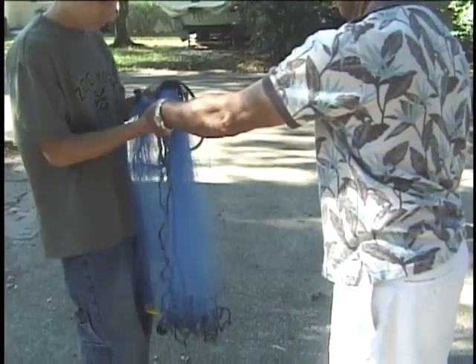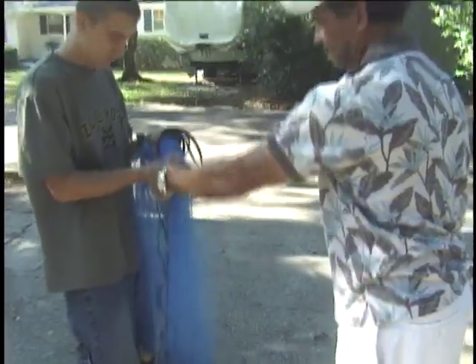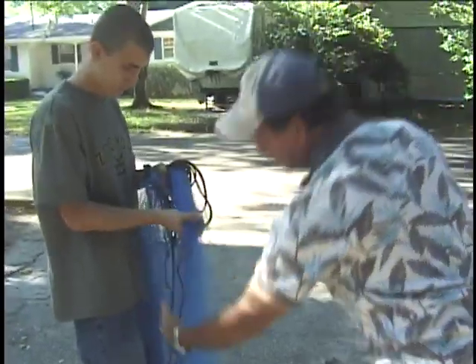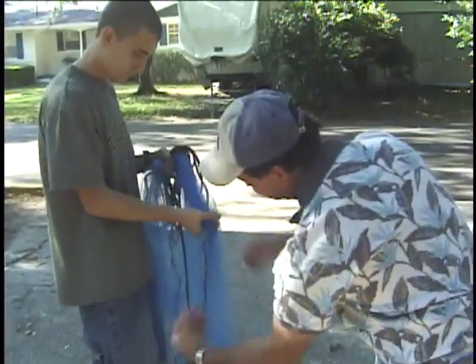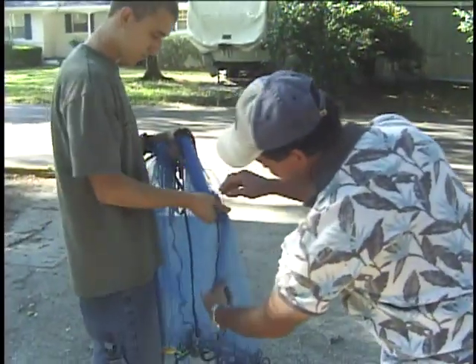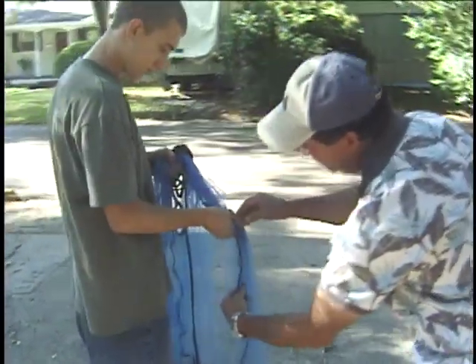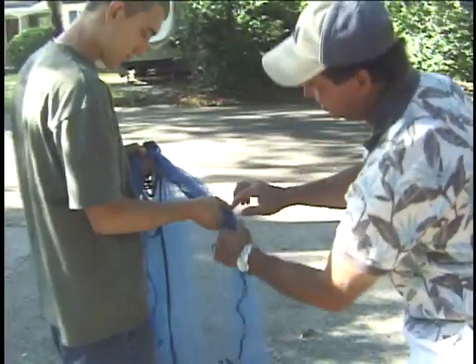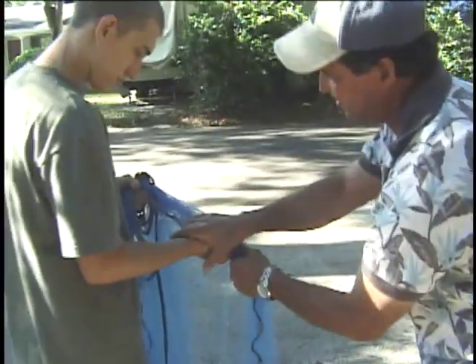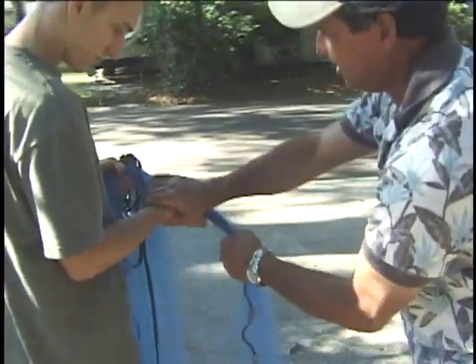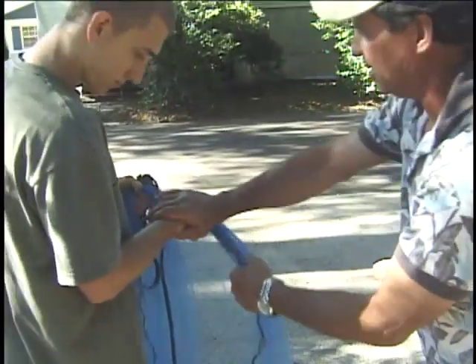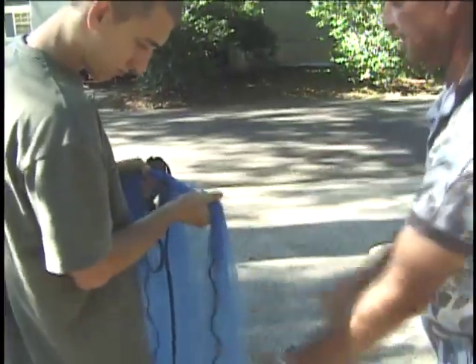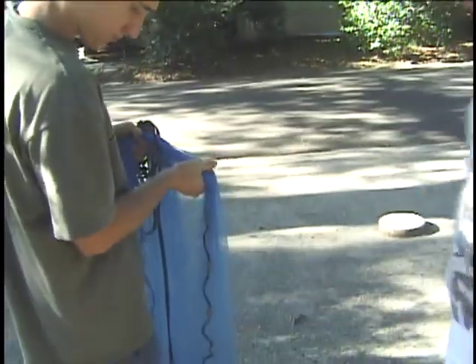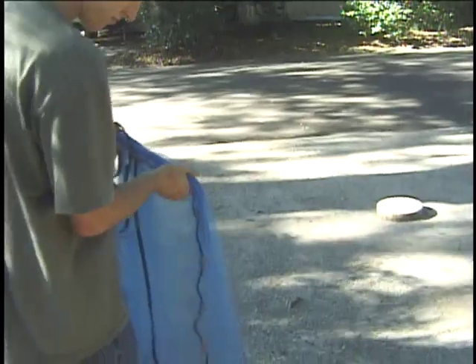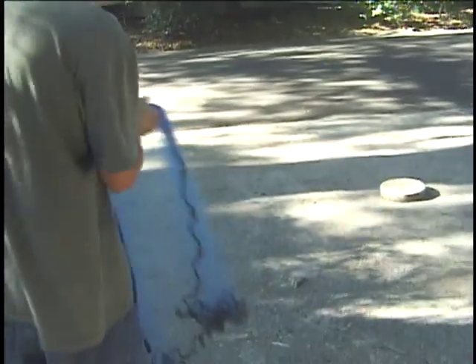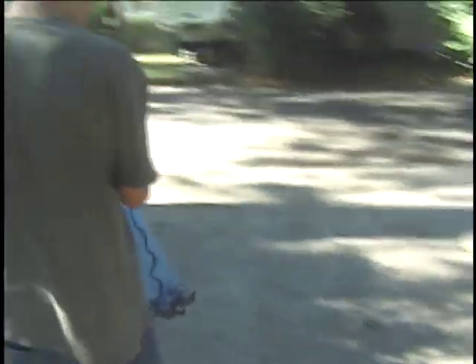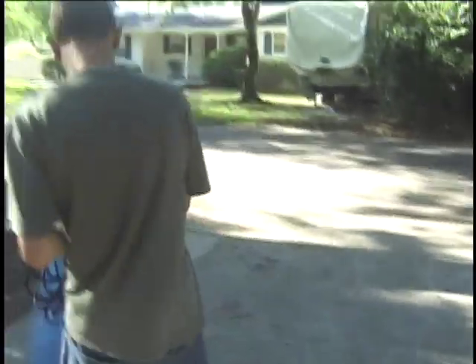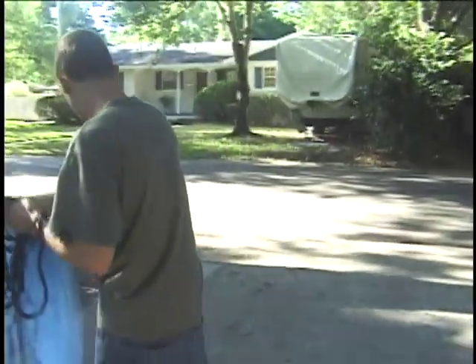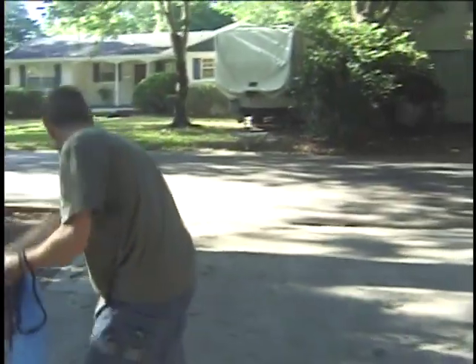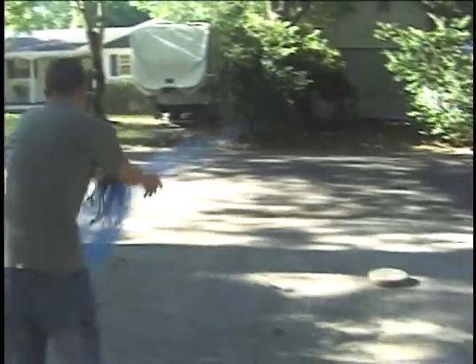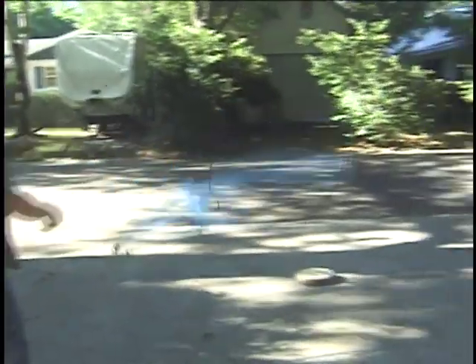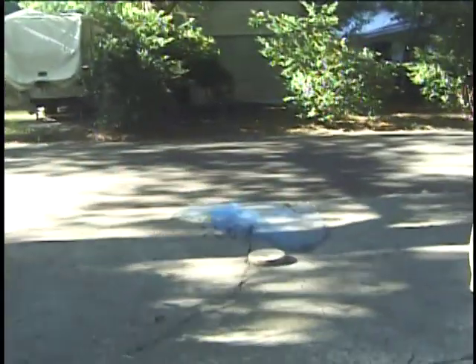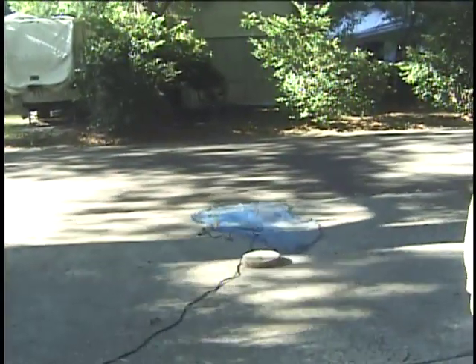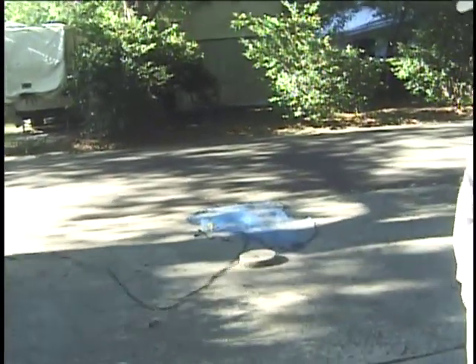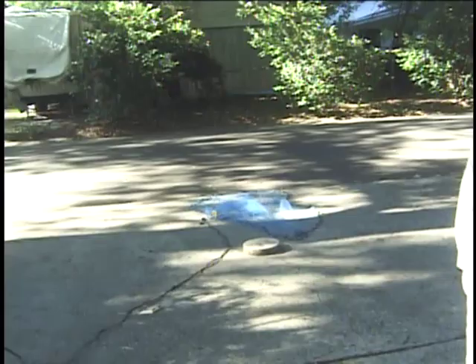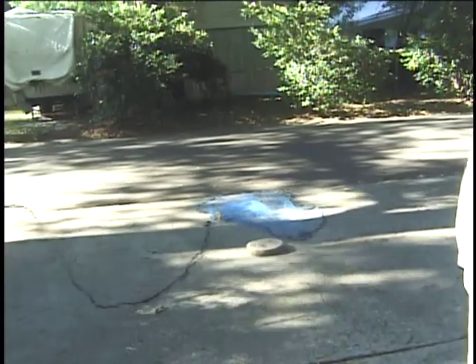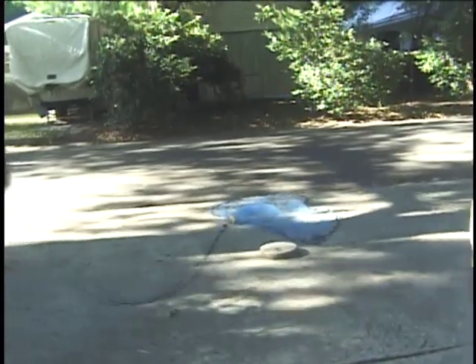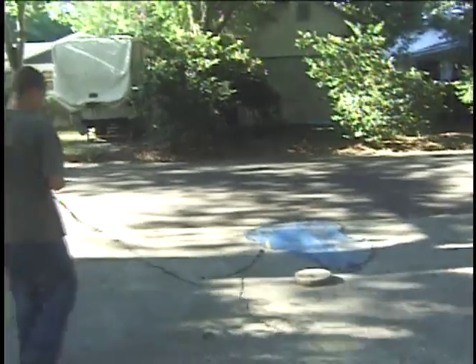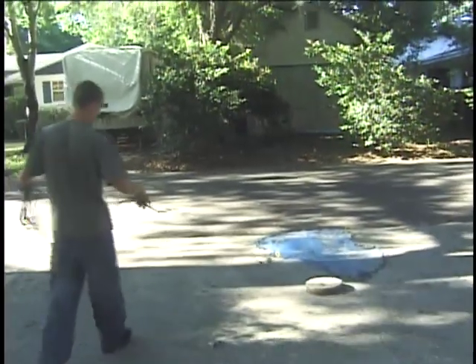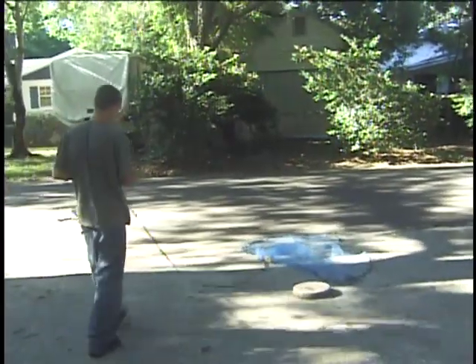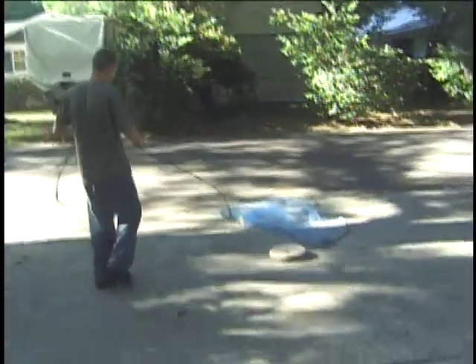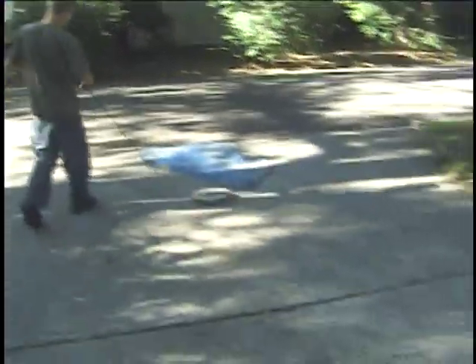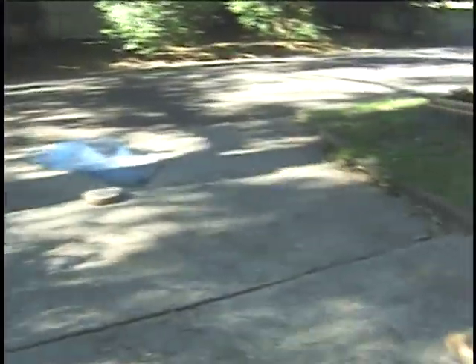You want to have this short here. See how you keep your hand up here. There you go. You always keep that as long as you can. And then it's just practice.